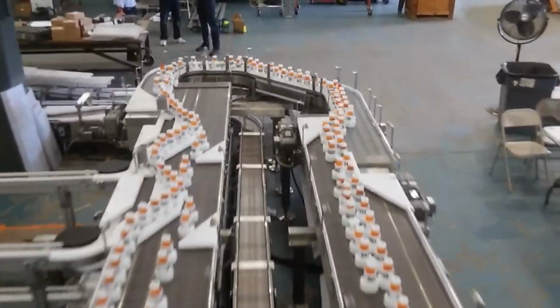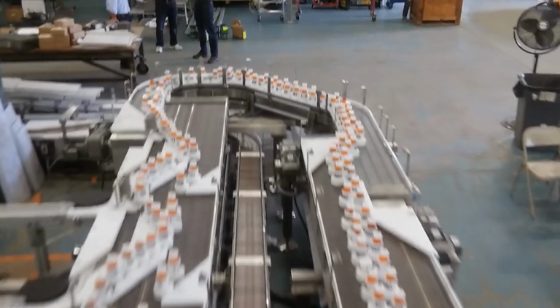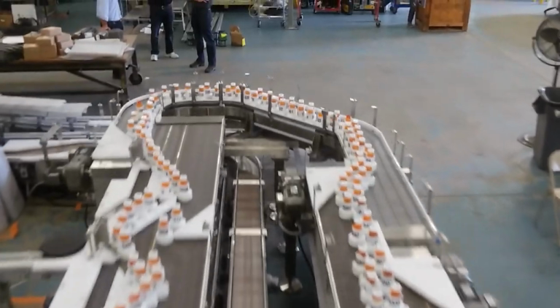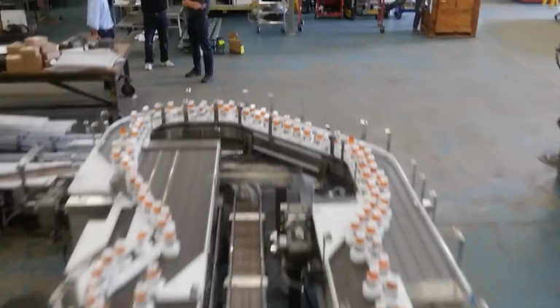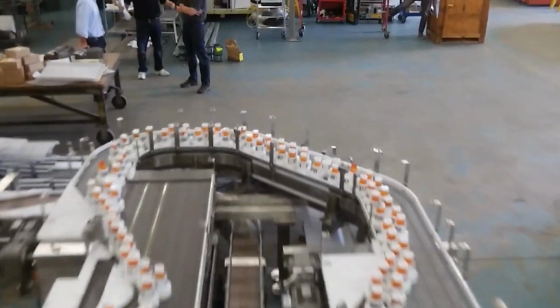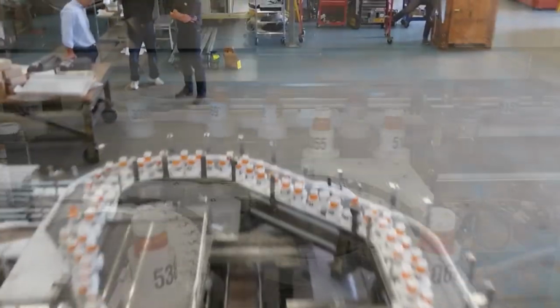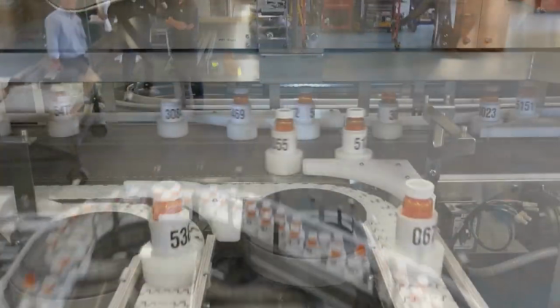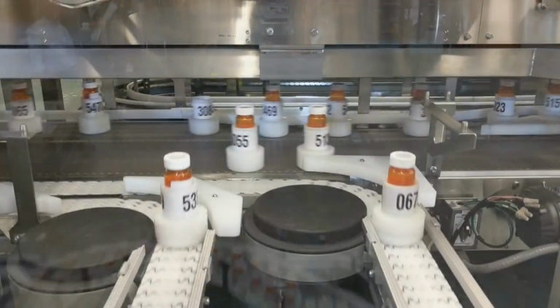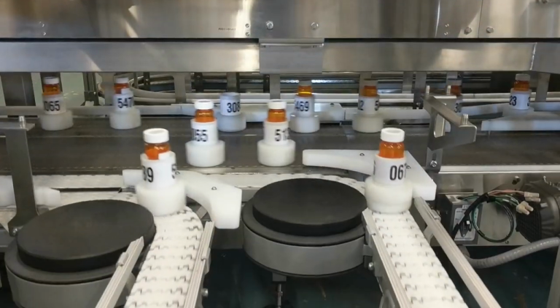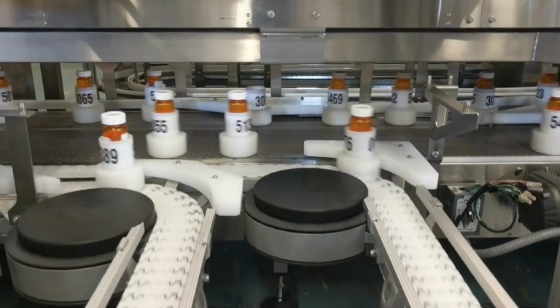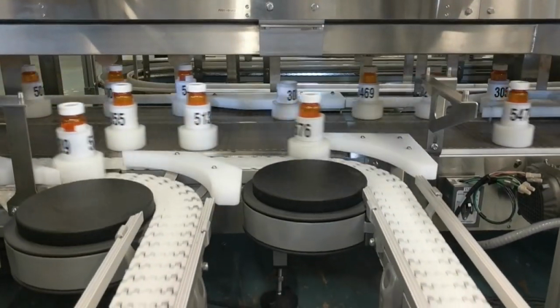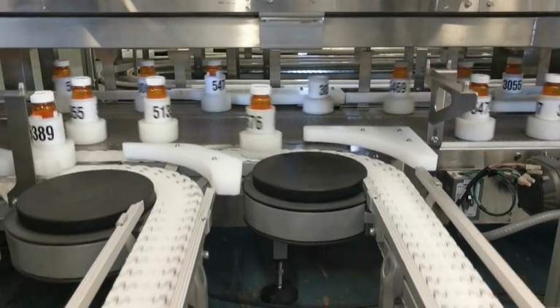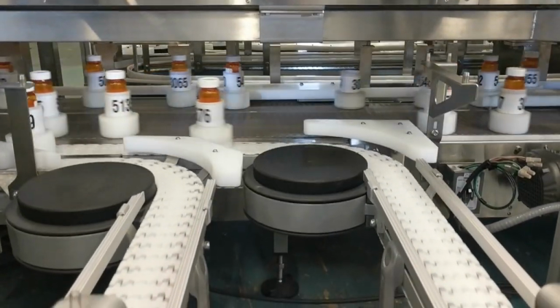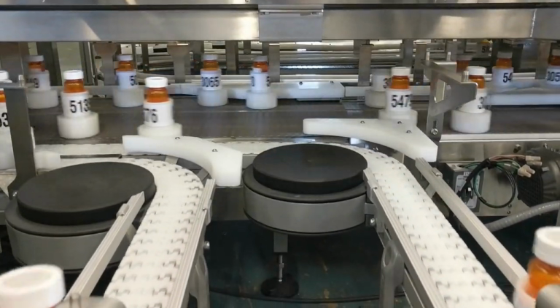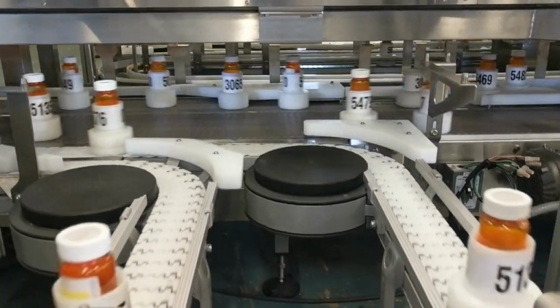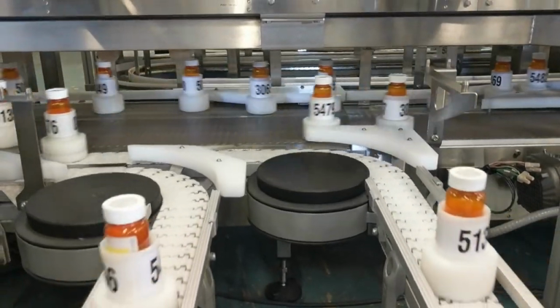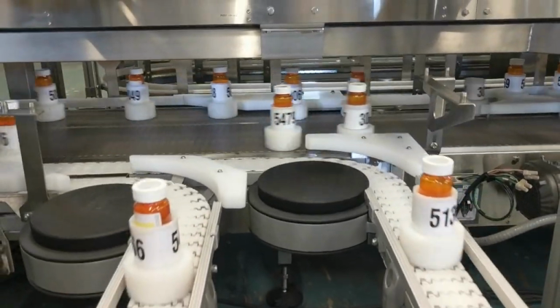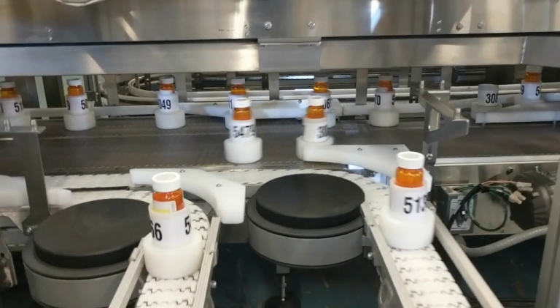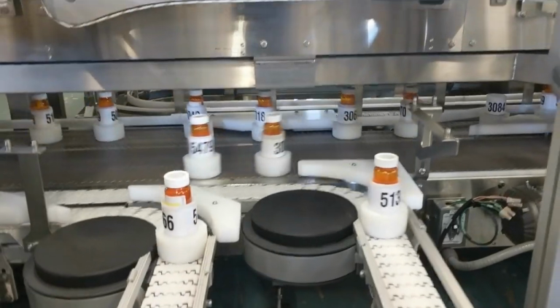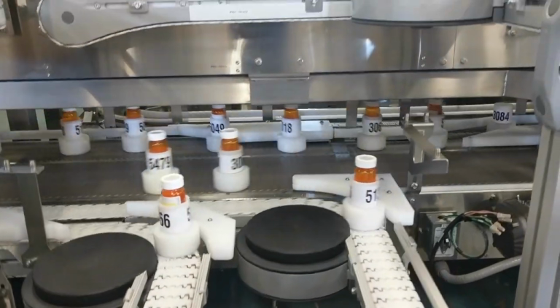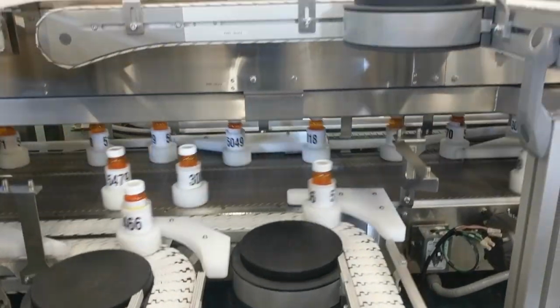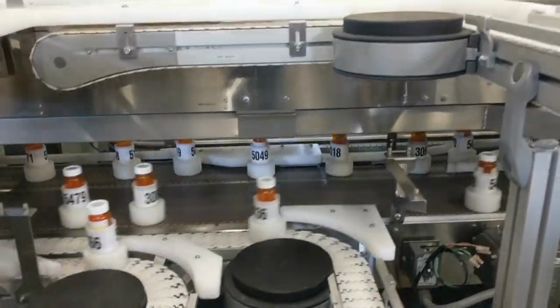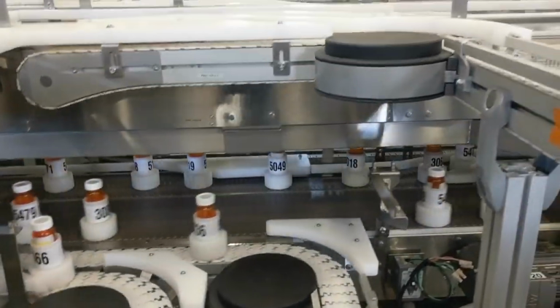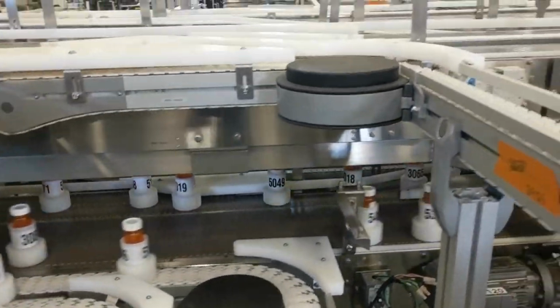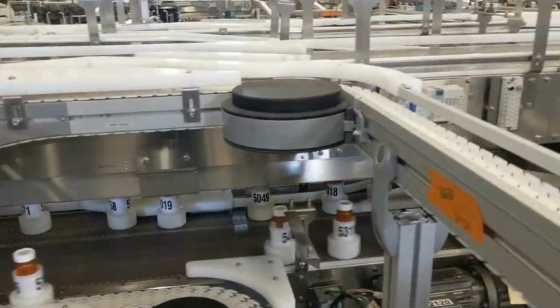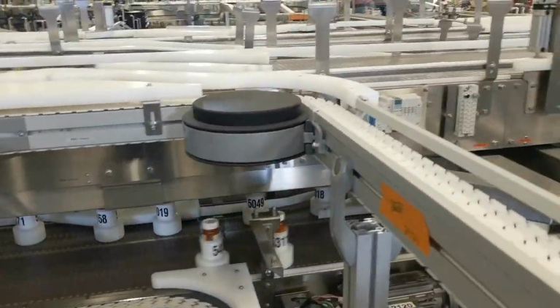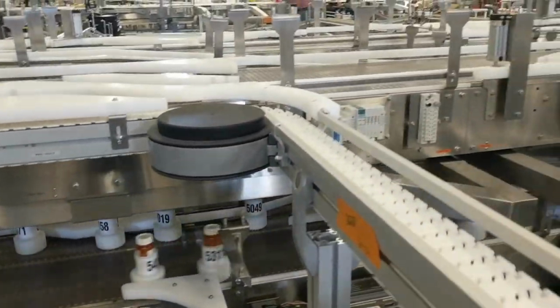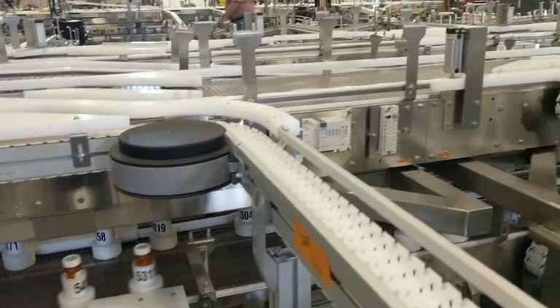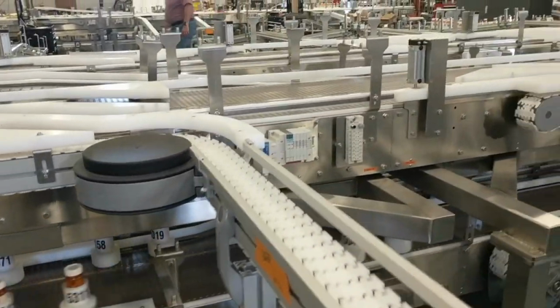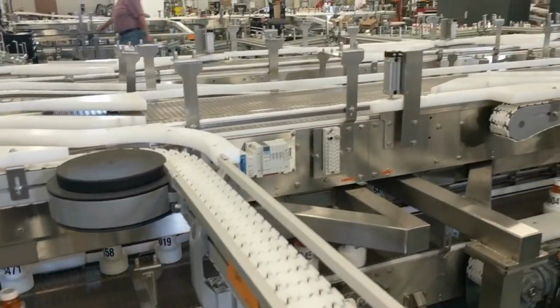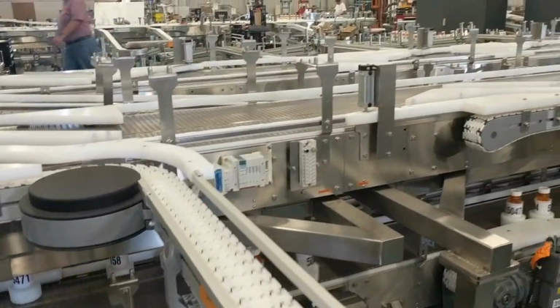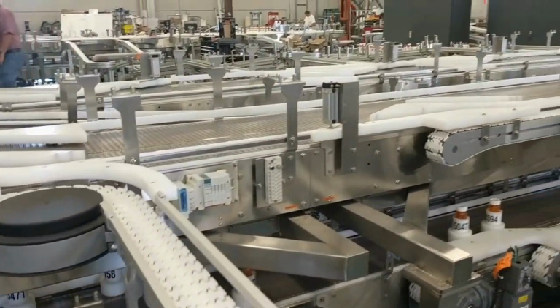We minimize the floor space usage by in-feeding and out-feeding below the main table. You'll also notice the smooth transfers on and off of the main conveyor belt.